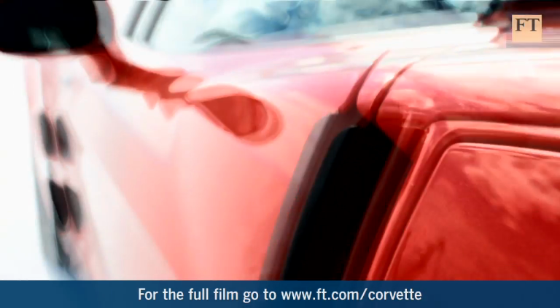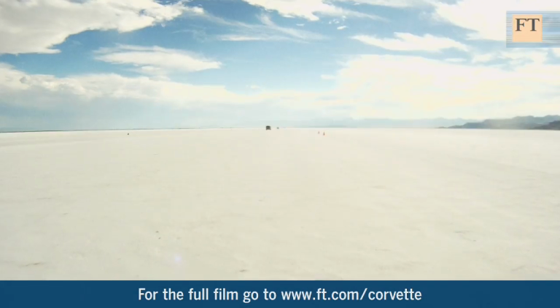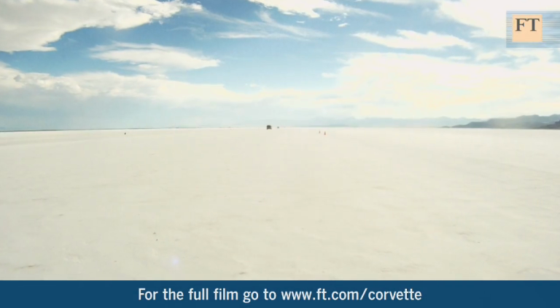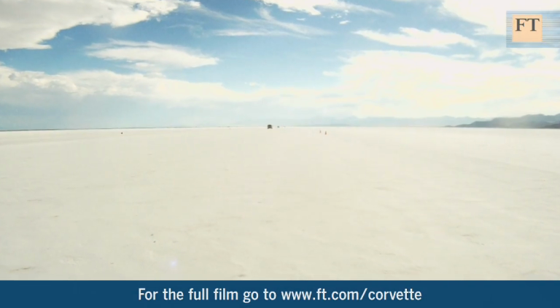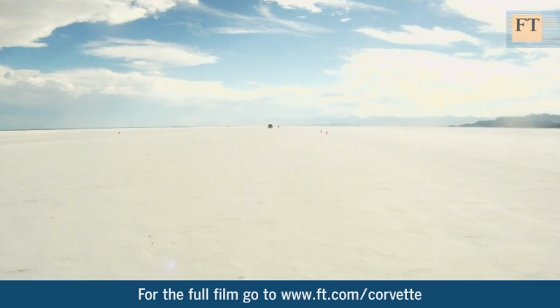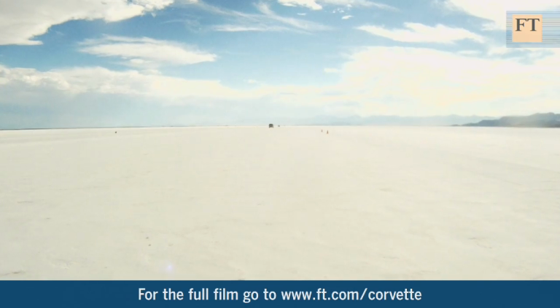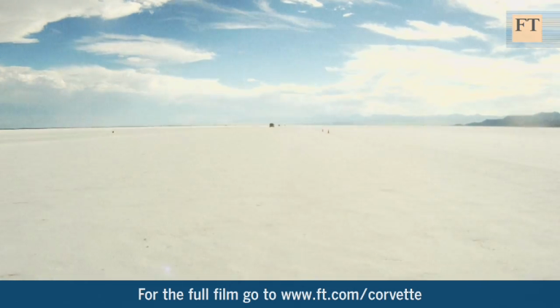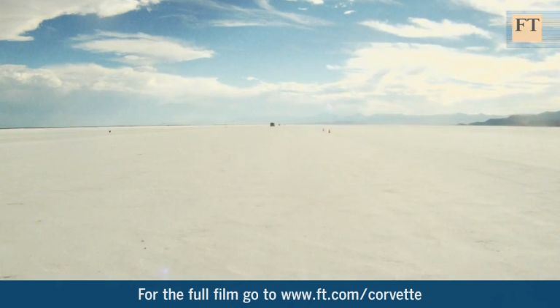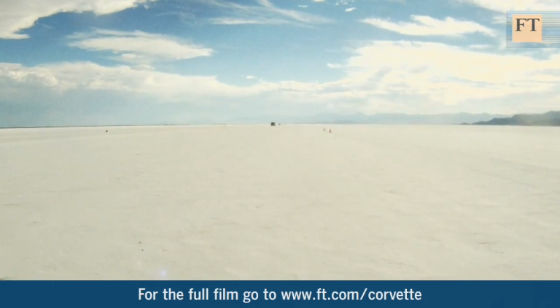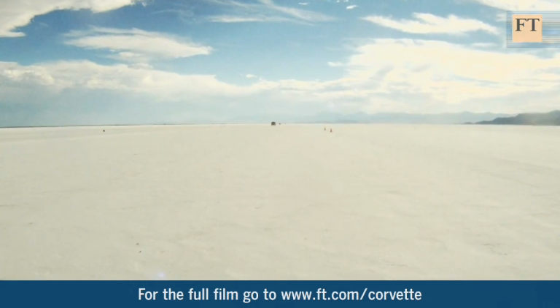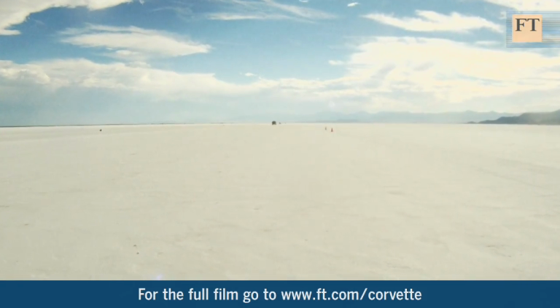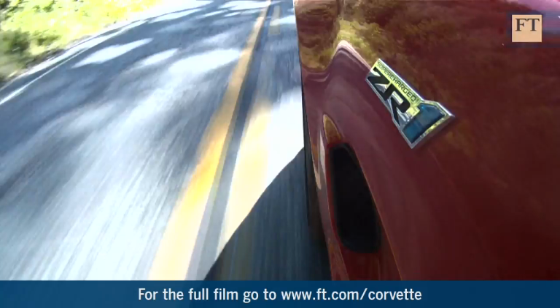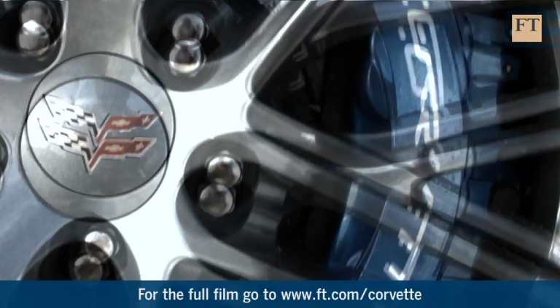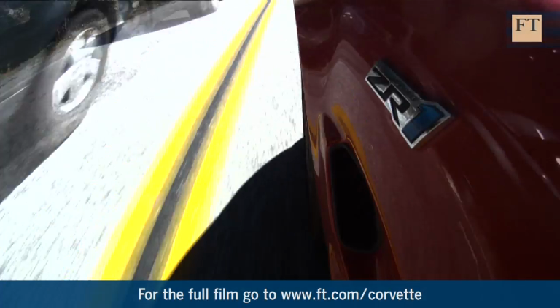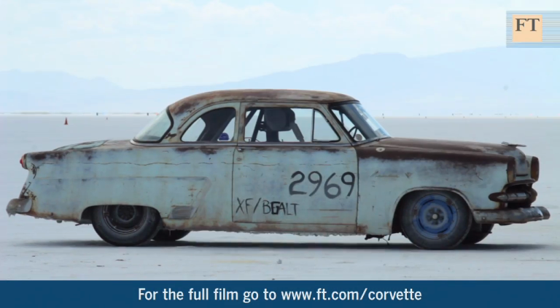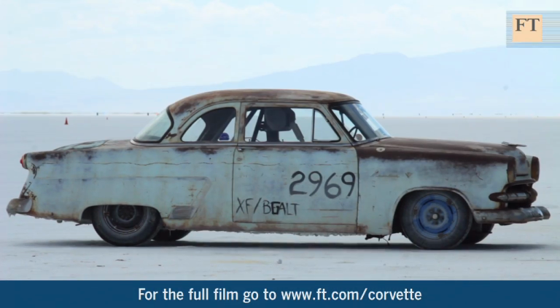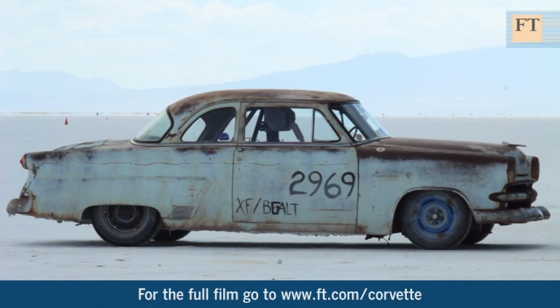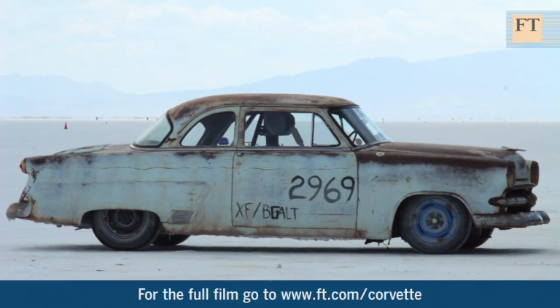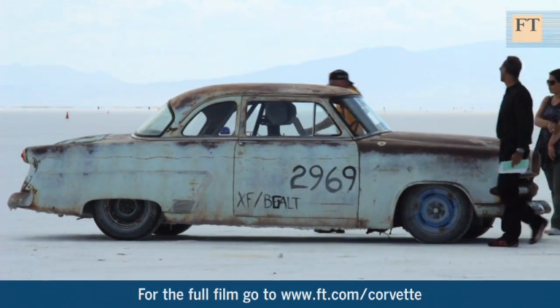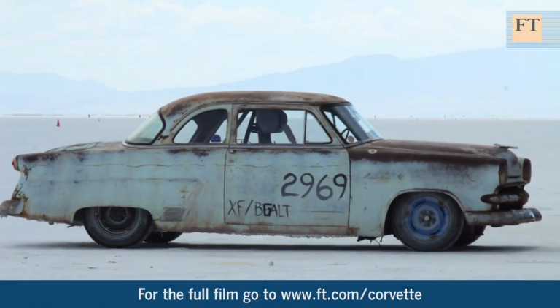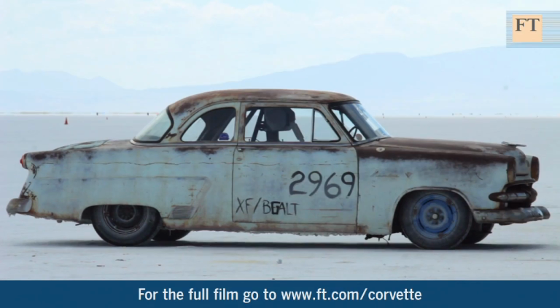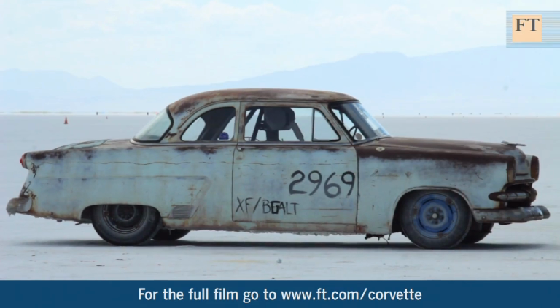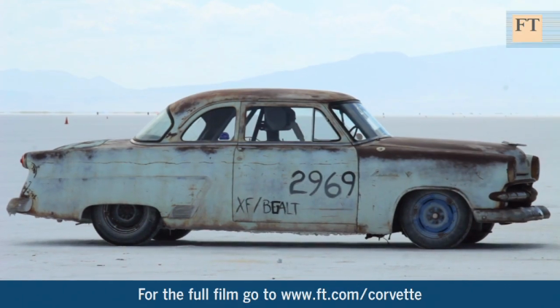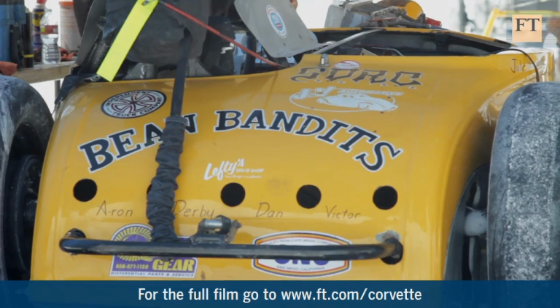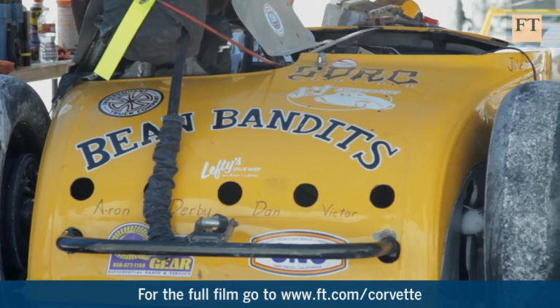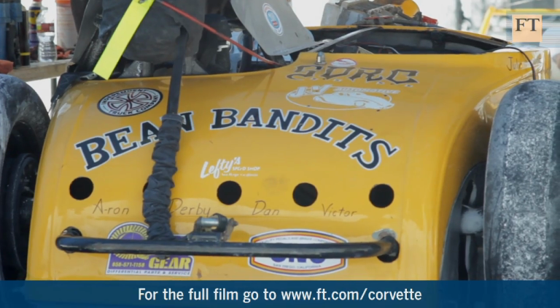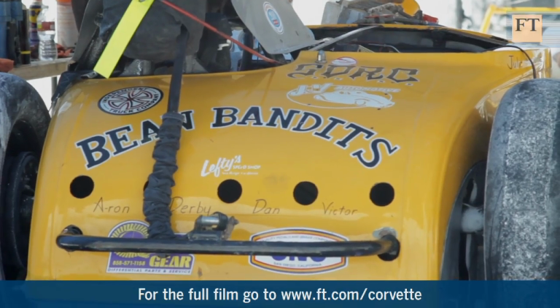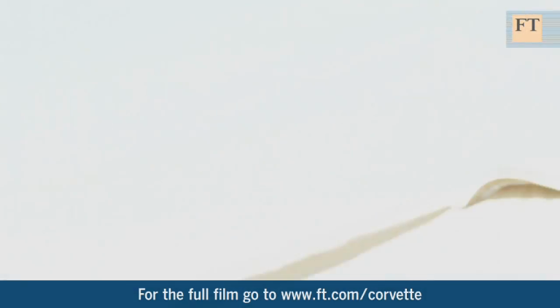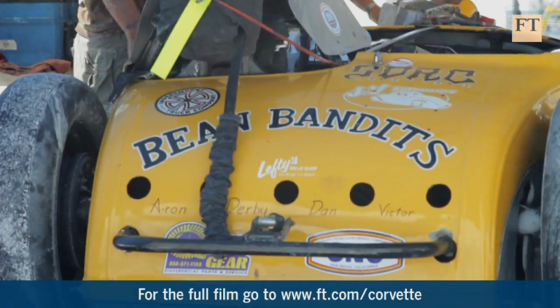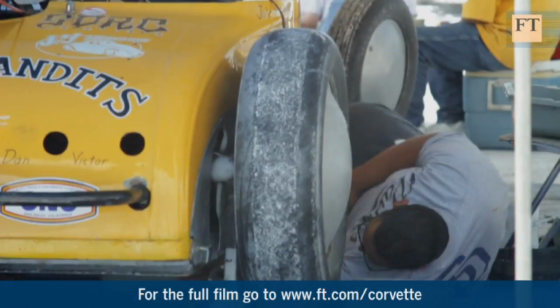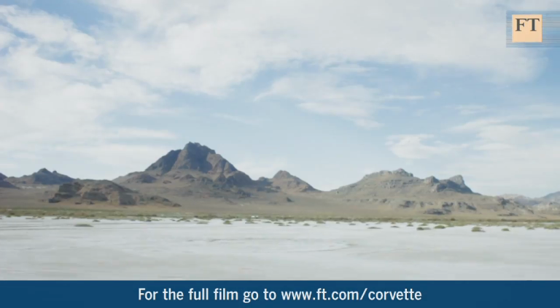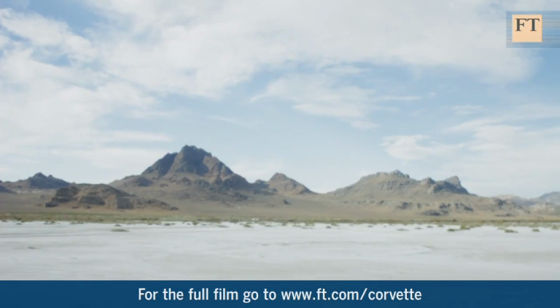The Bonneville flats stretch far and wide across this super-heated landscape. Mostly, they're deserted. But a few times a year, they play host to those for whom speed is a way of life.